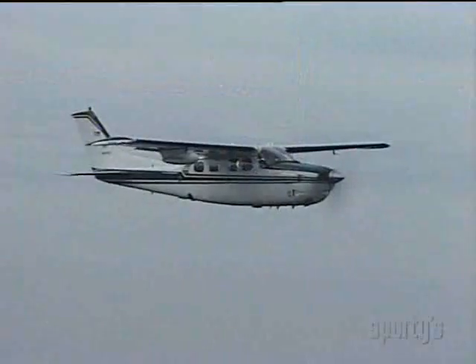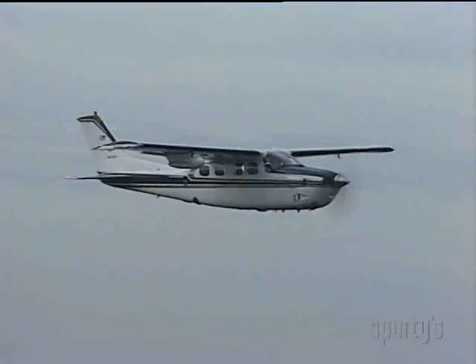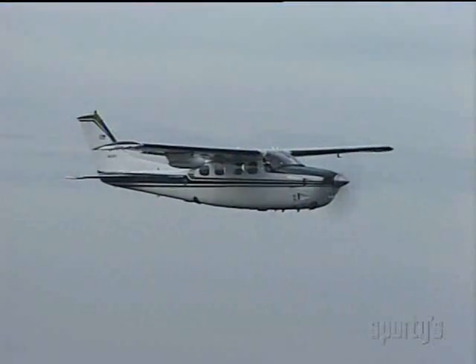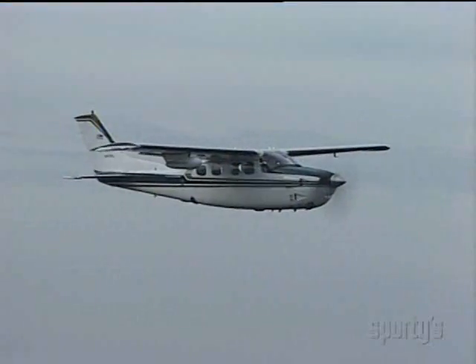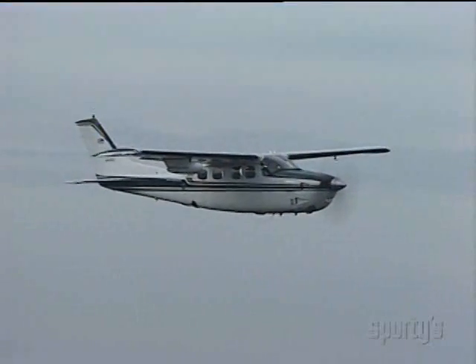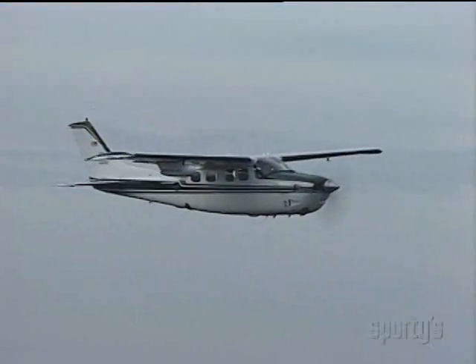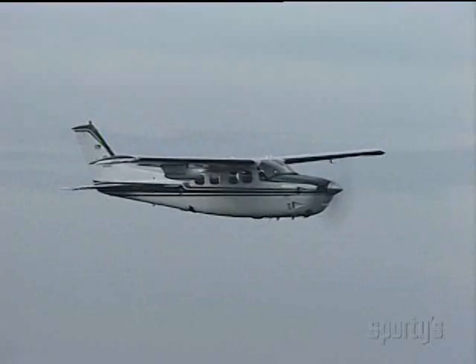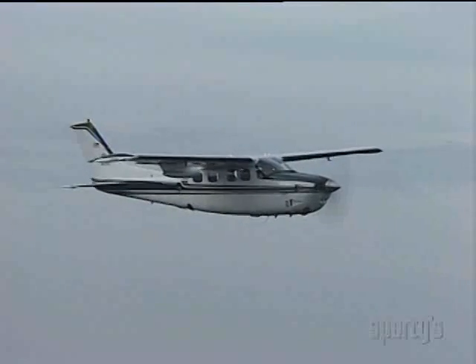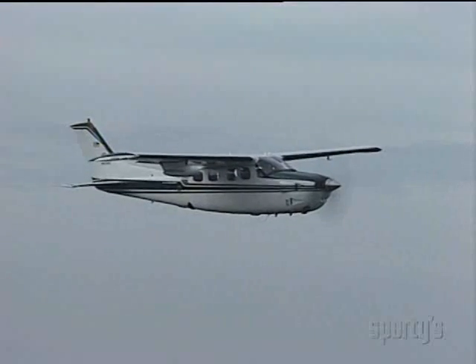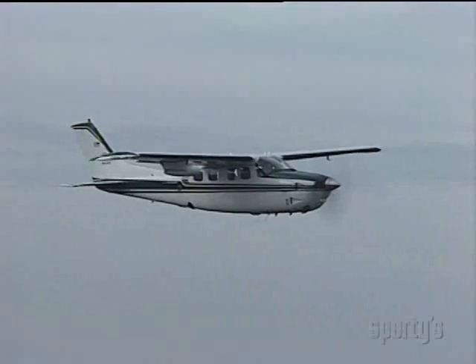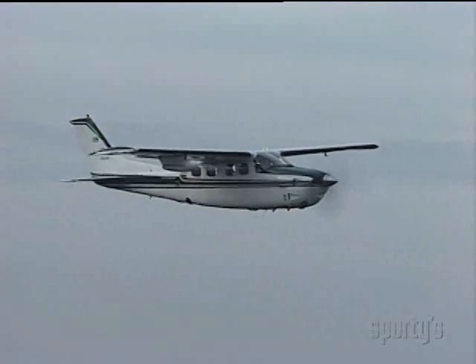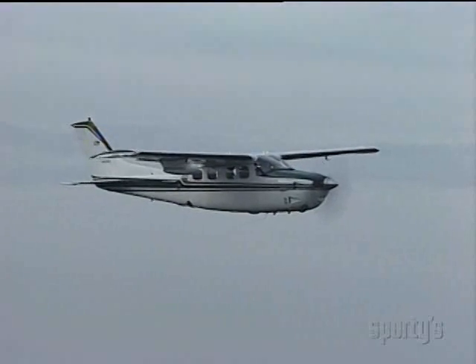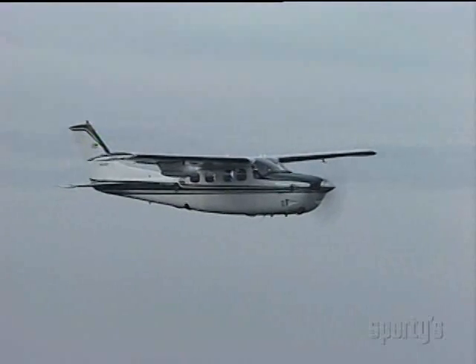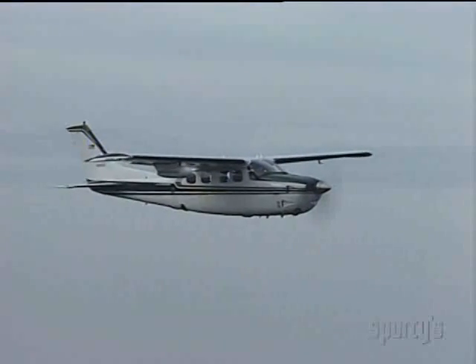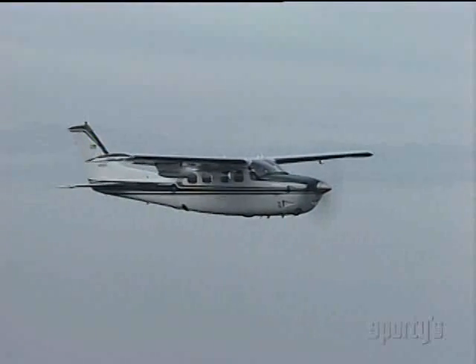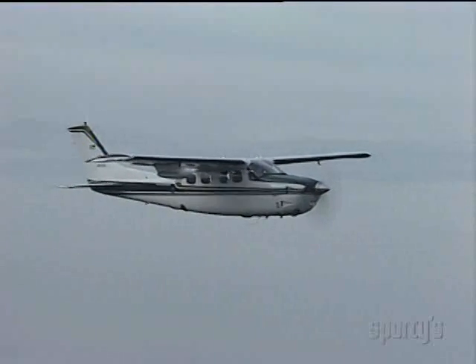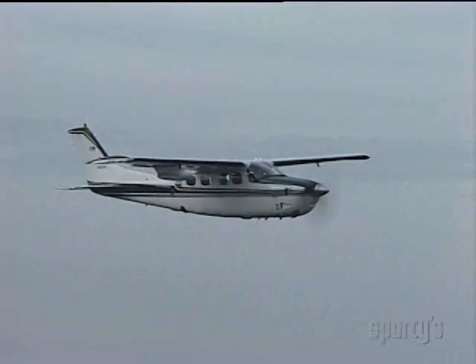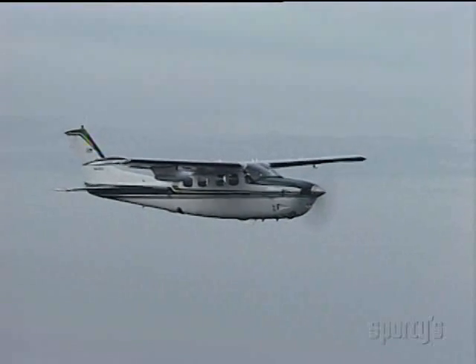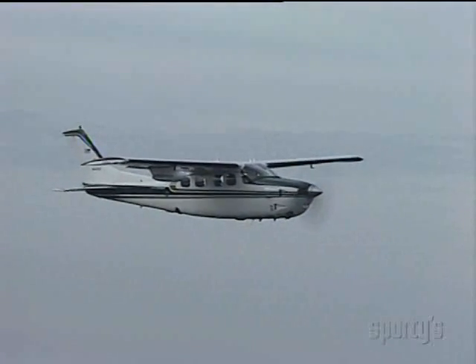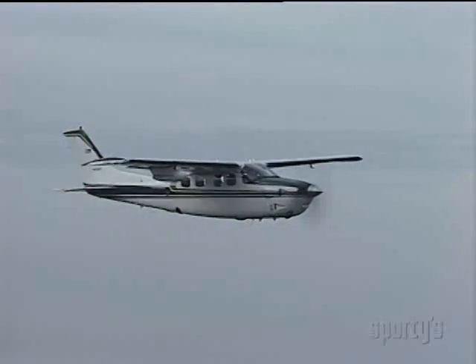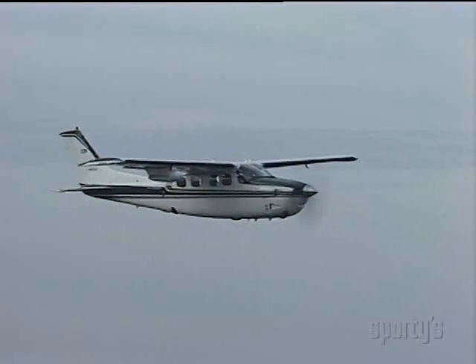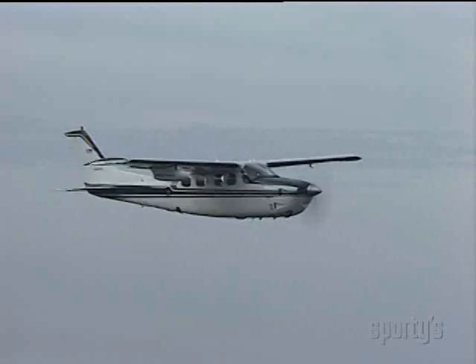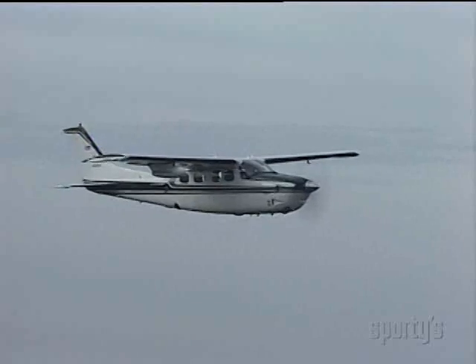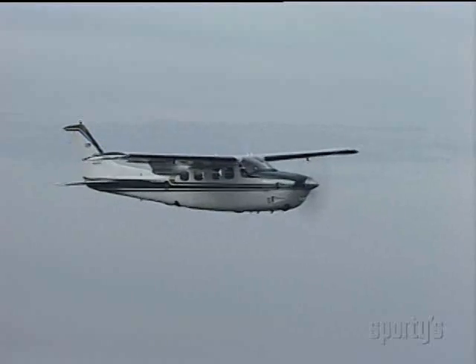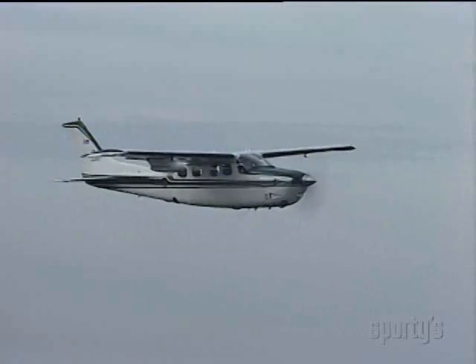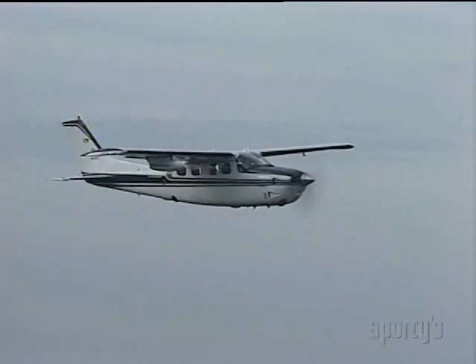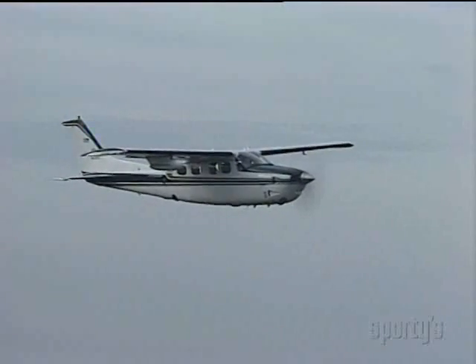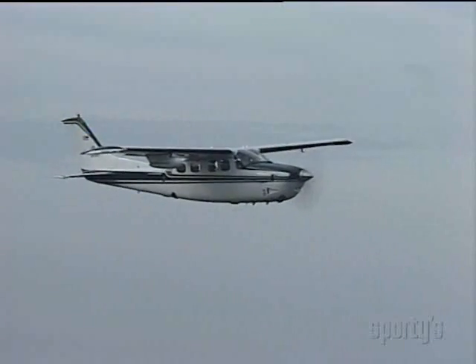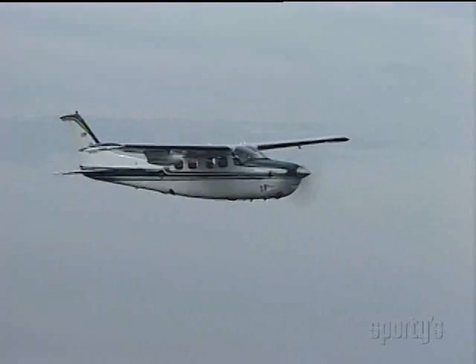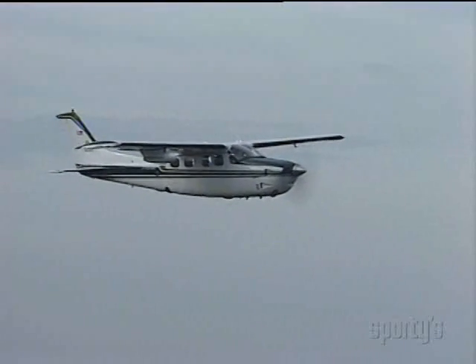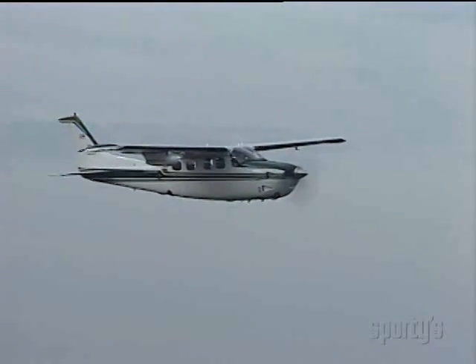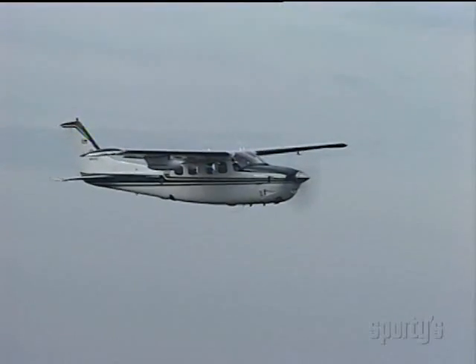The best tailwind I have found increased the ground speed of my pressurized 210 to 324.7 knots, the precision on that reading coming from a Garmin GPS.